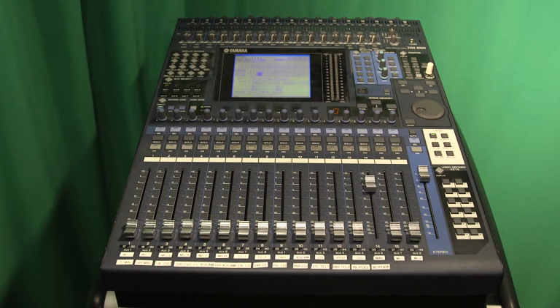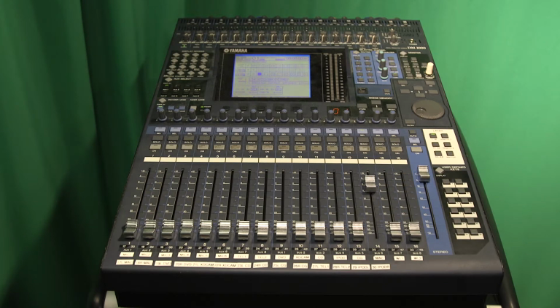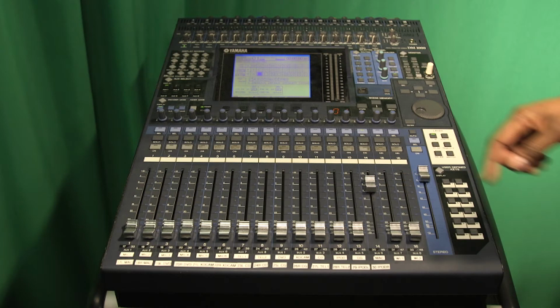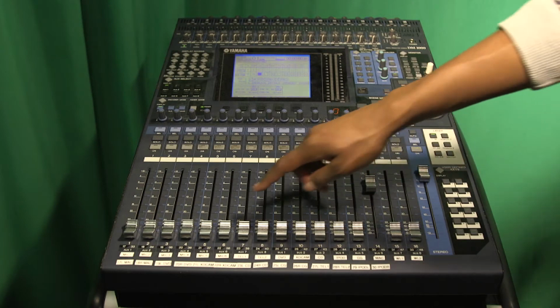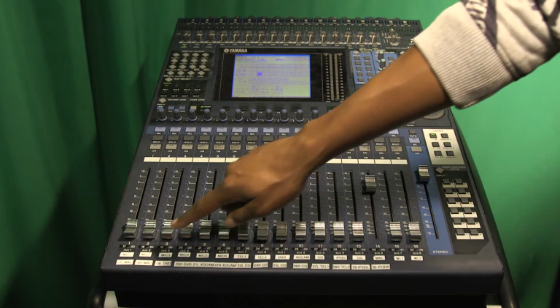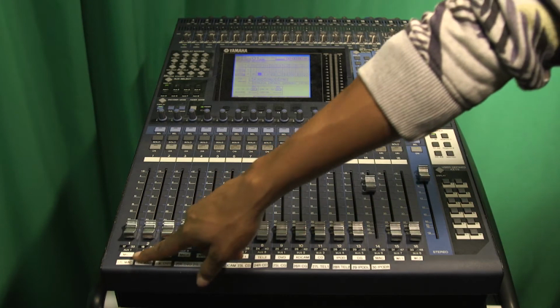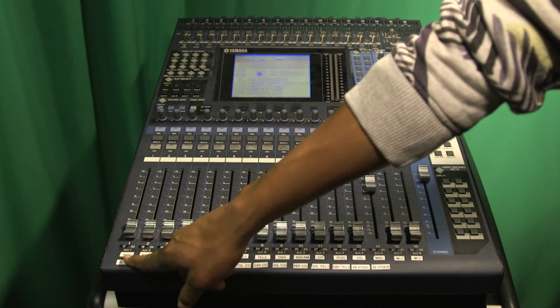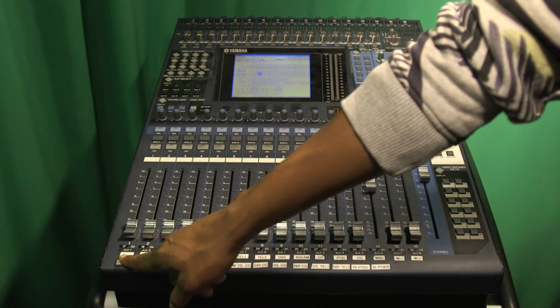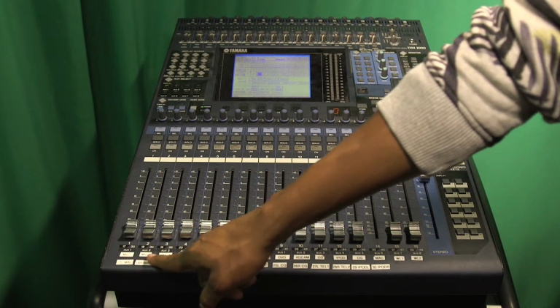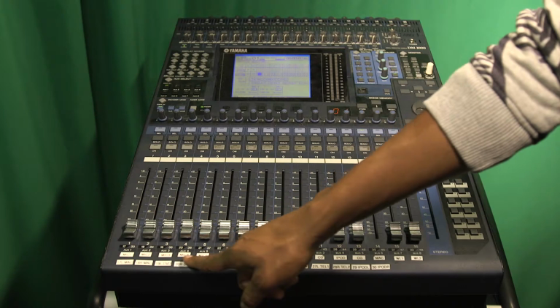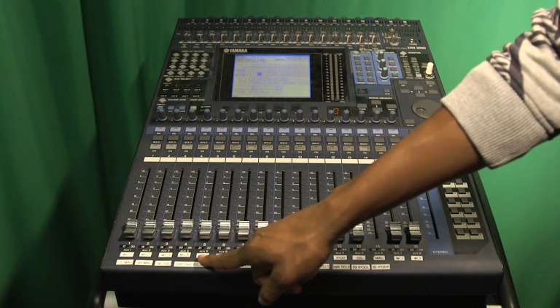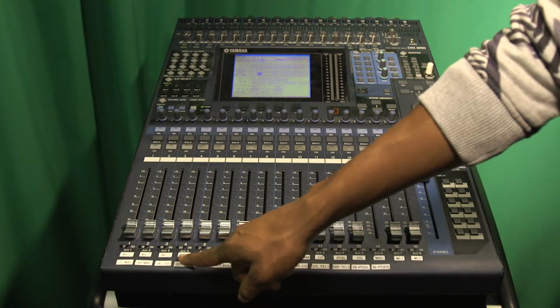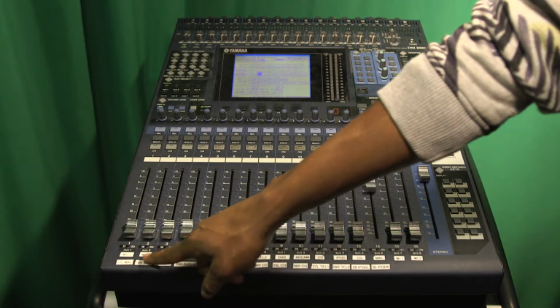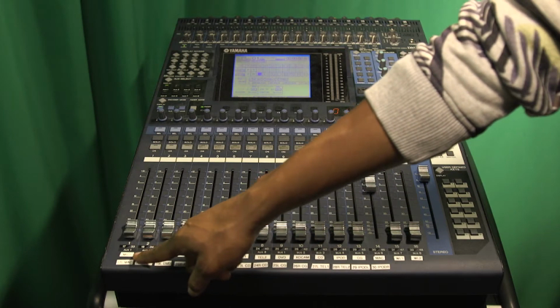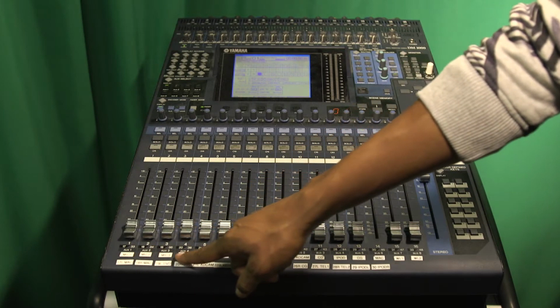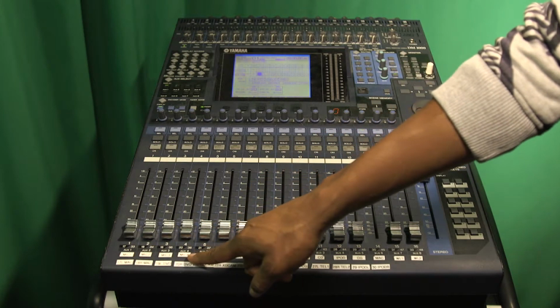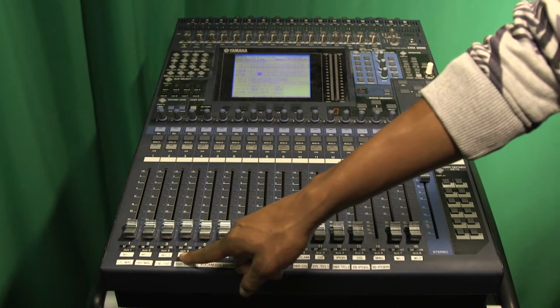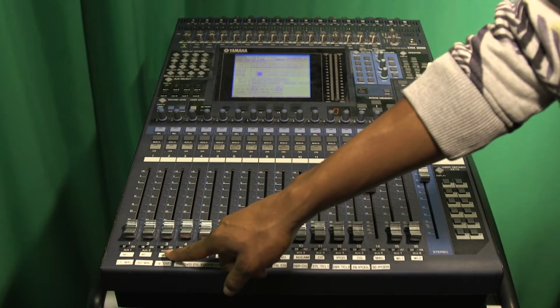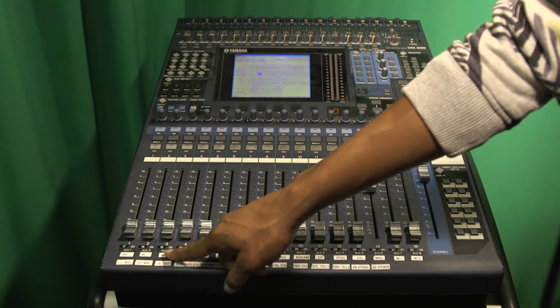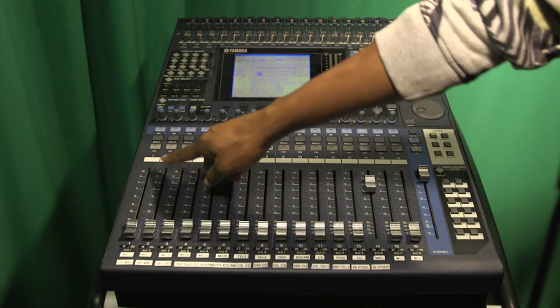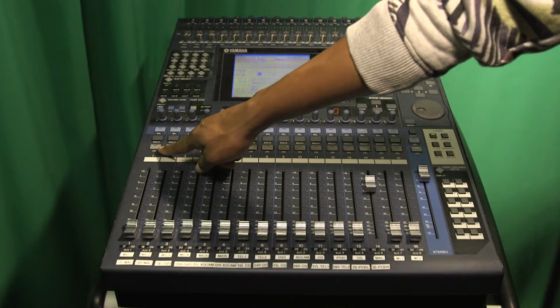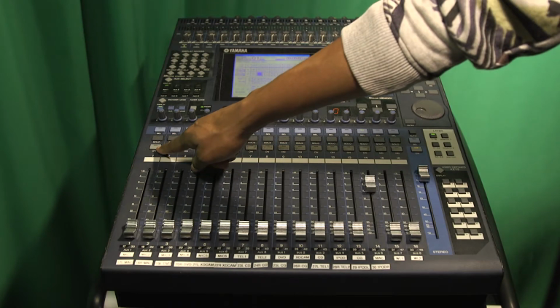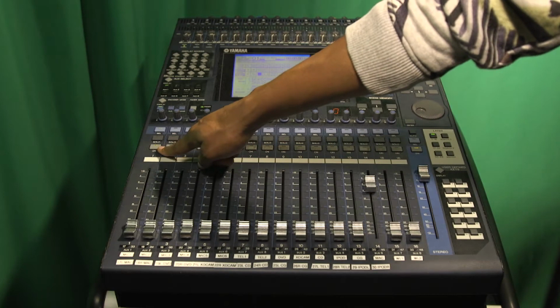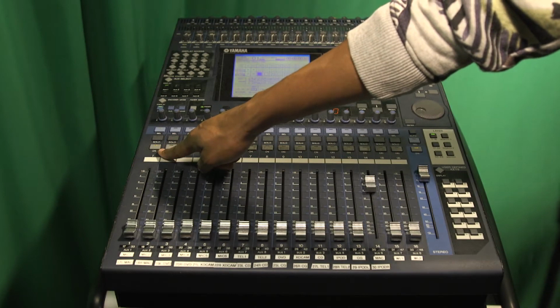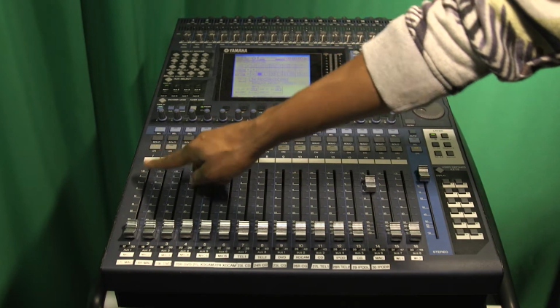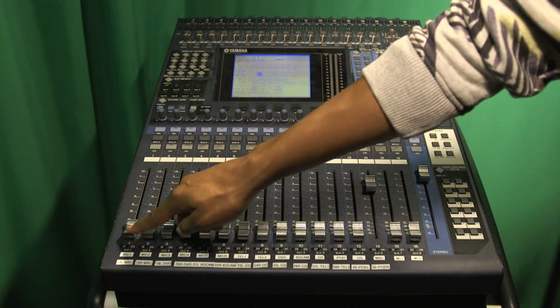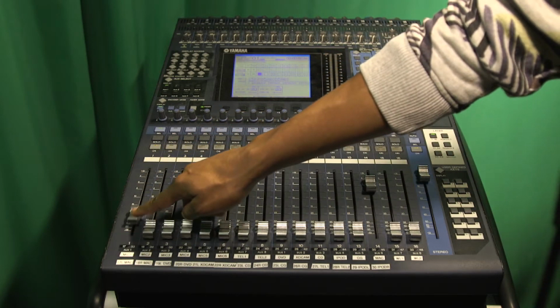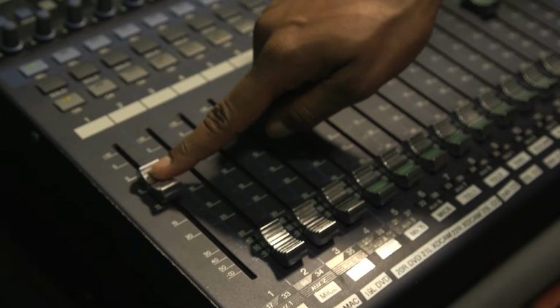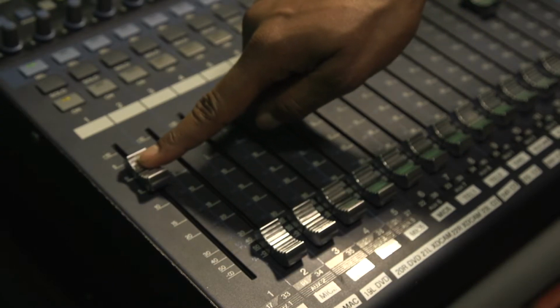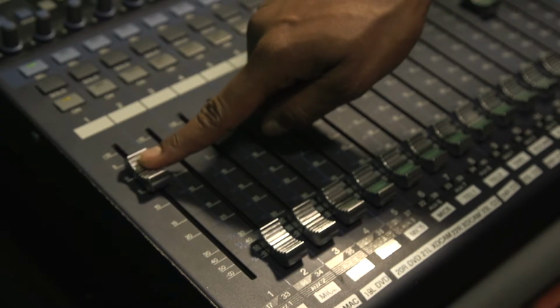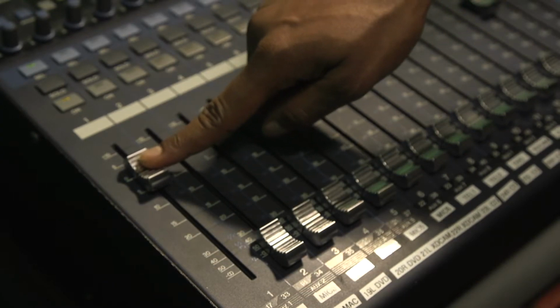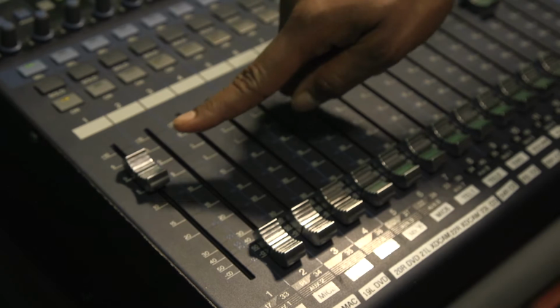So next, if you want to adjust a microphone input, find the label that indicates you are adjusting the correct microphone, turn it on, and raise it to zero as a starting point.